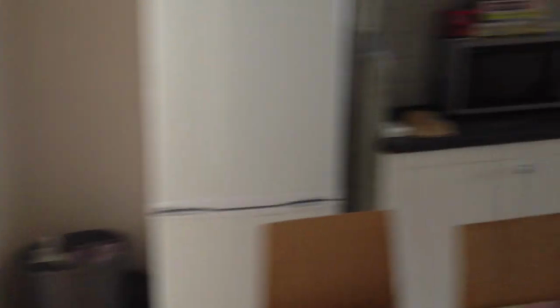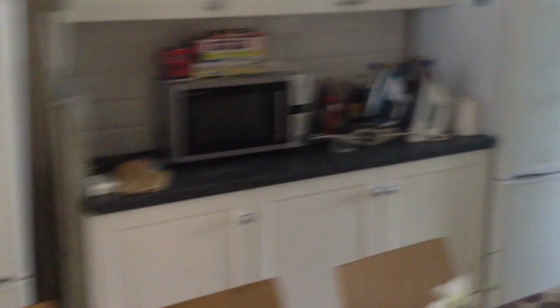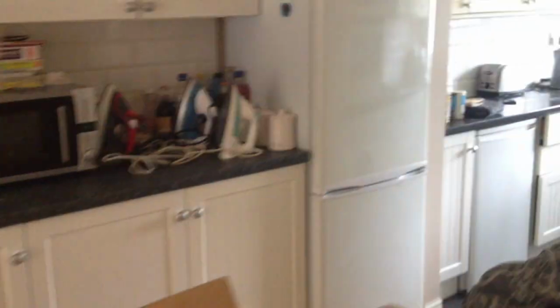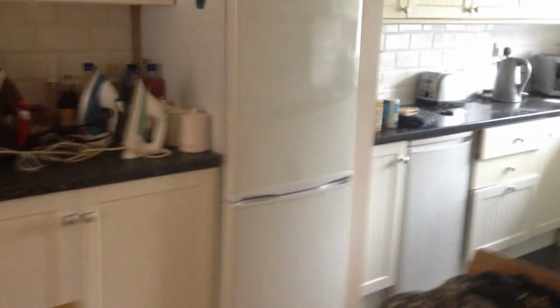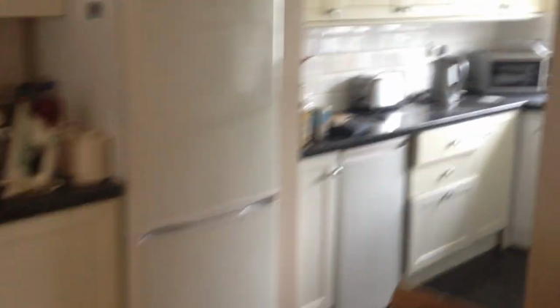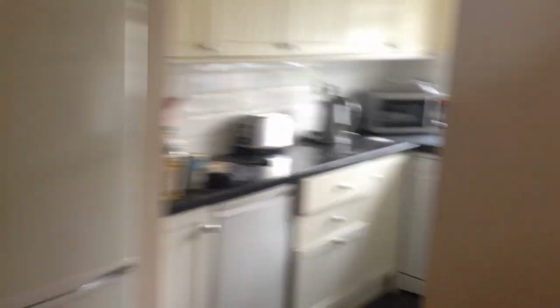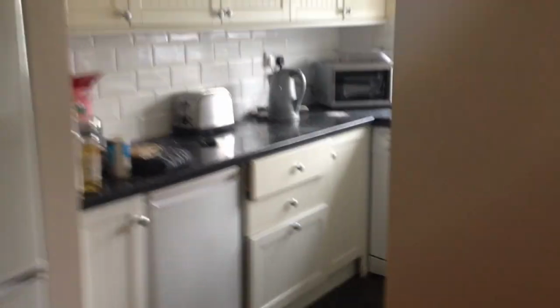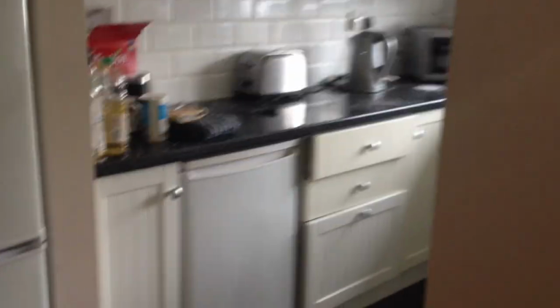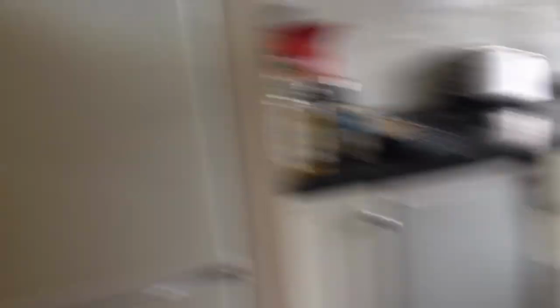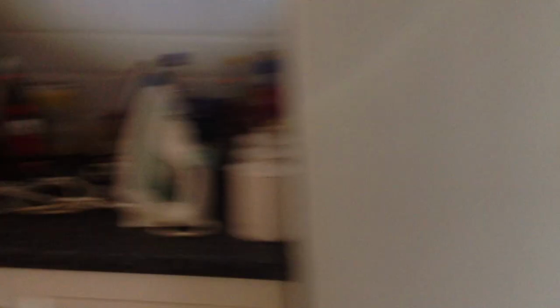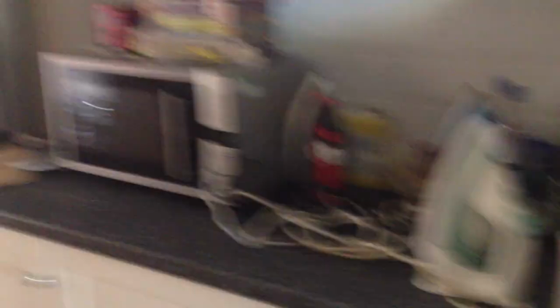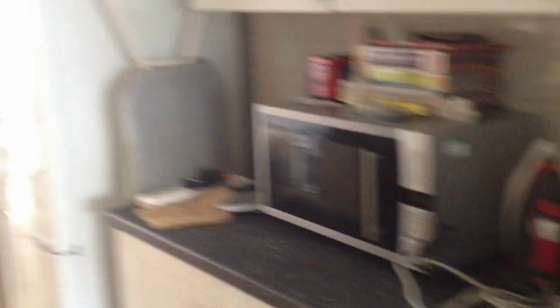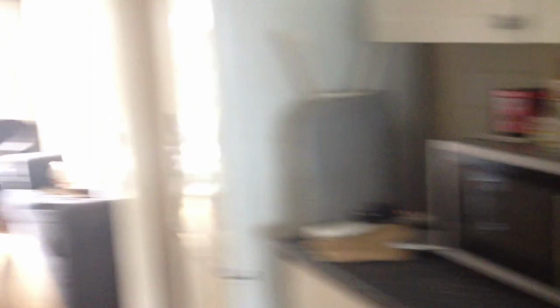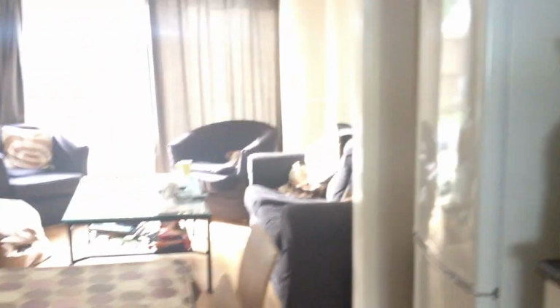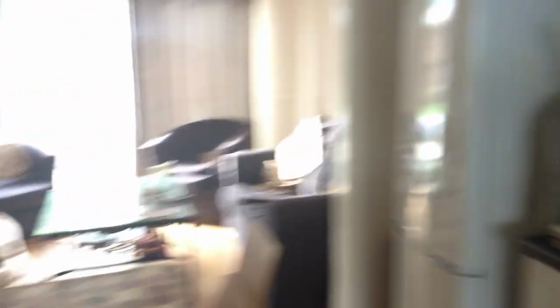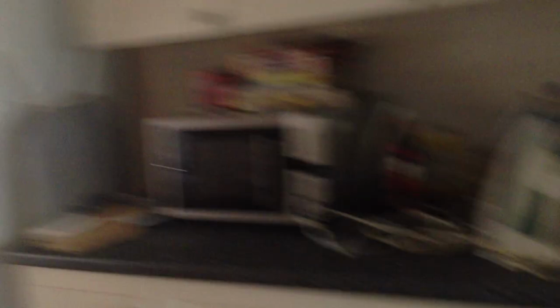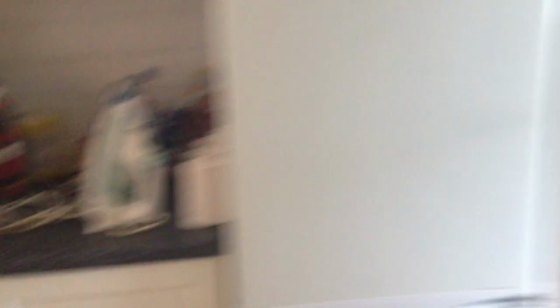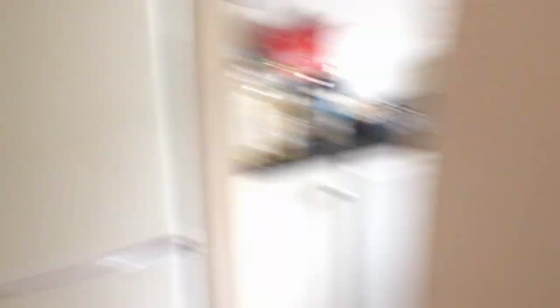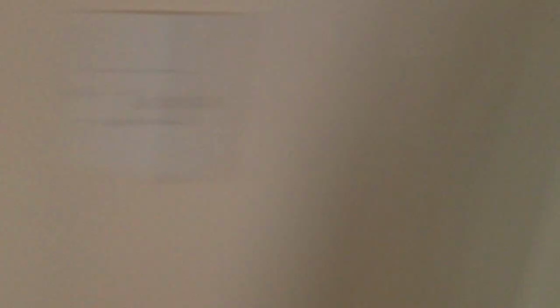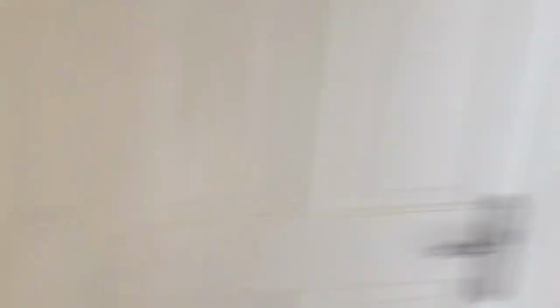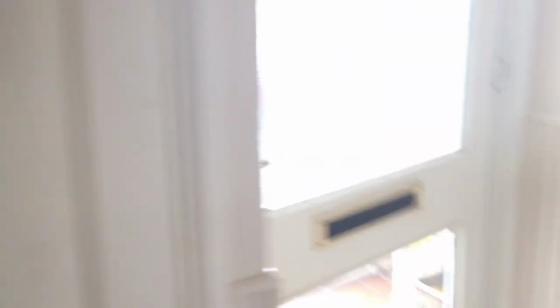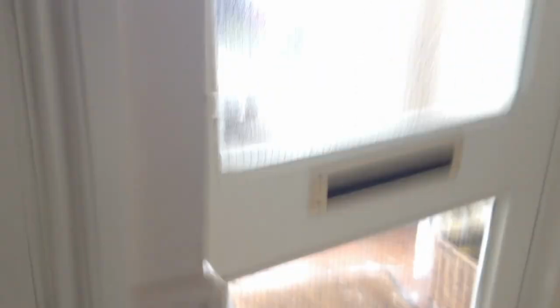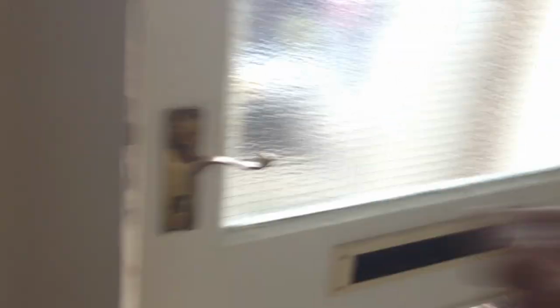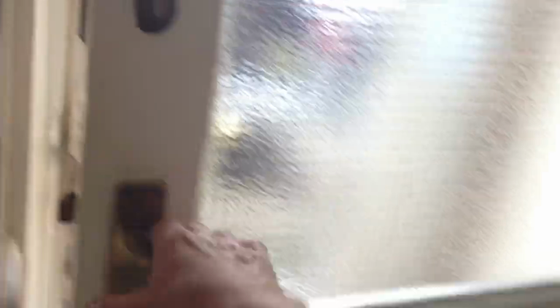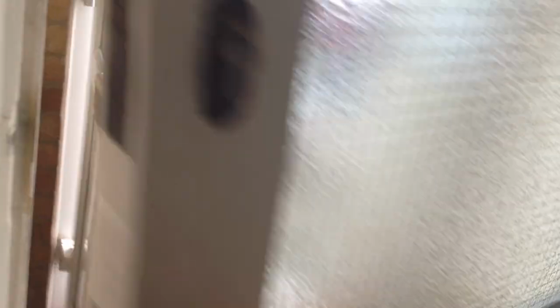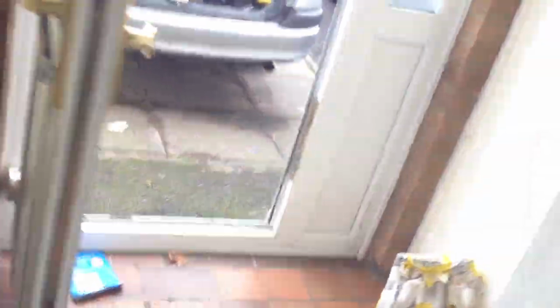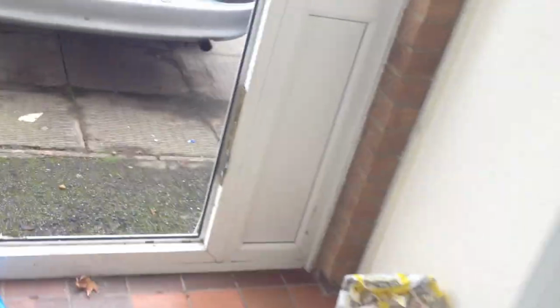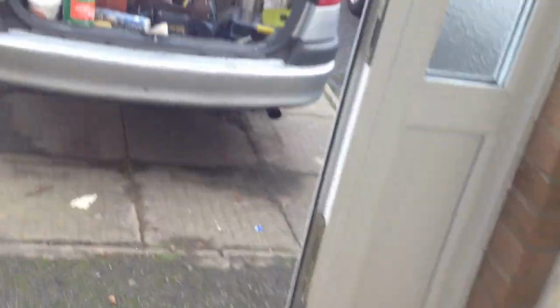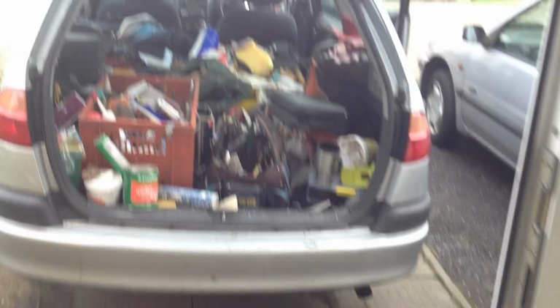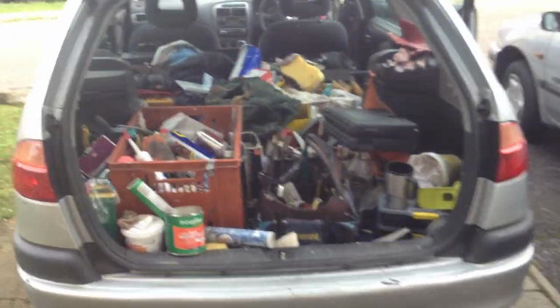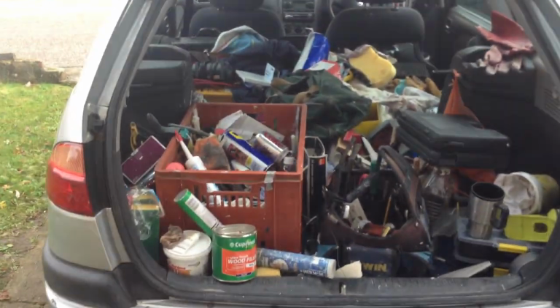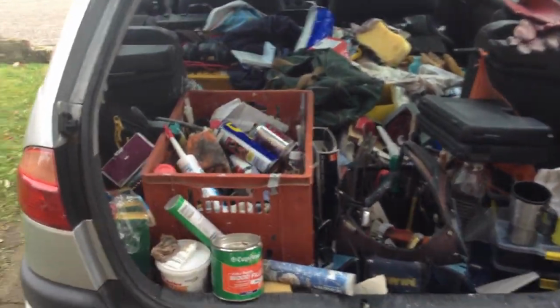This is a rented accommodation, several people living here, so this gets lots of wear and tear. Now here's the old battle wagon.